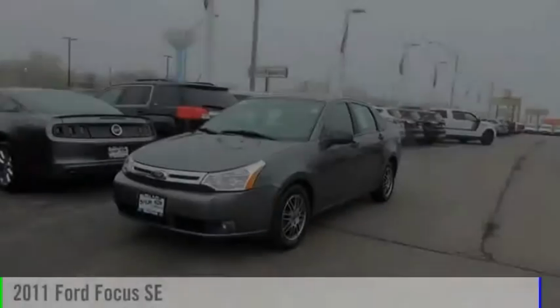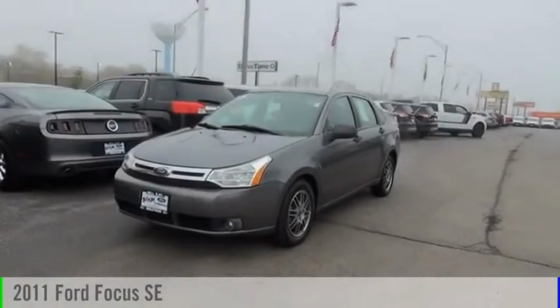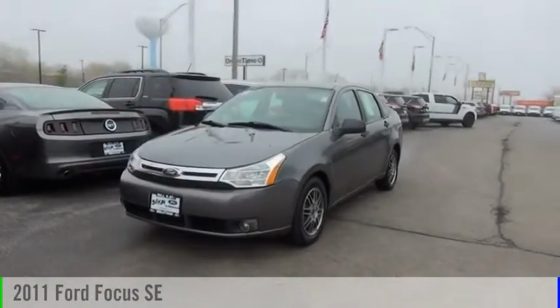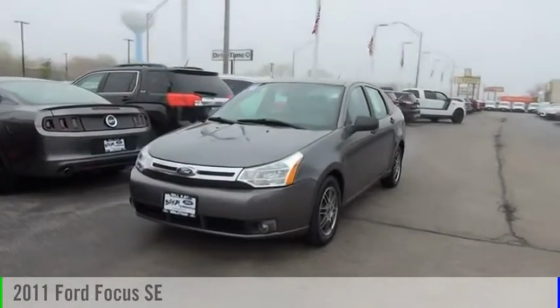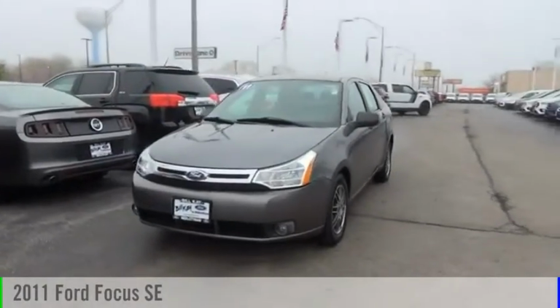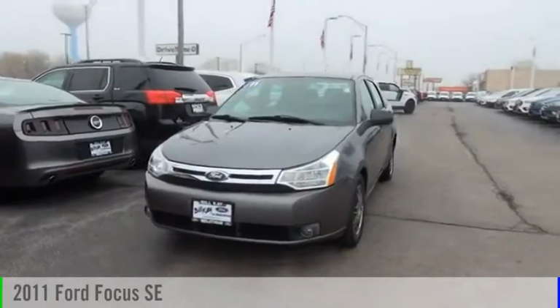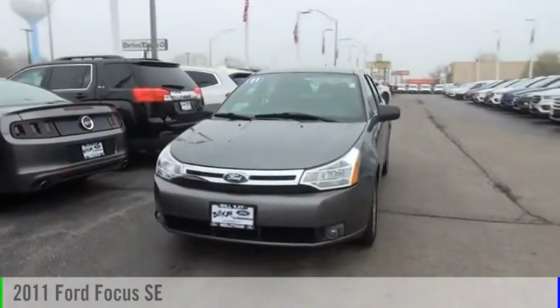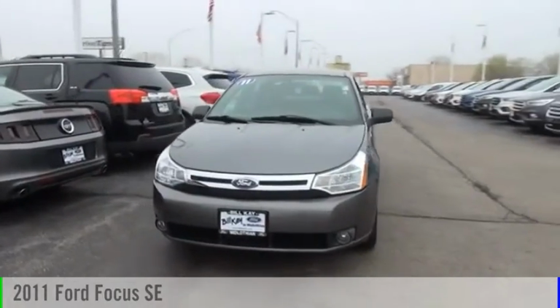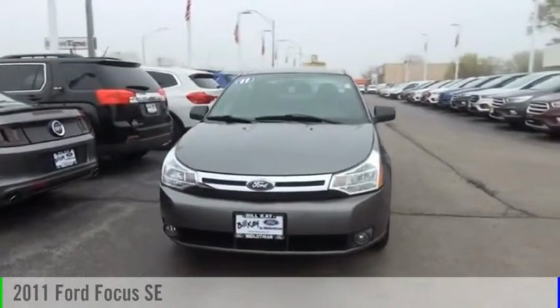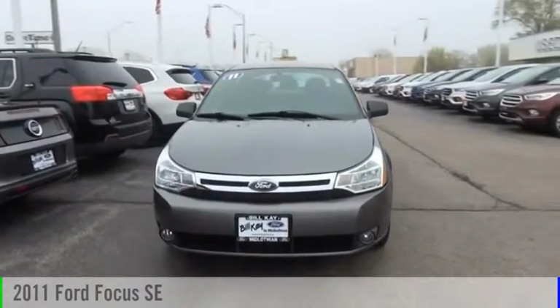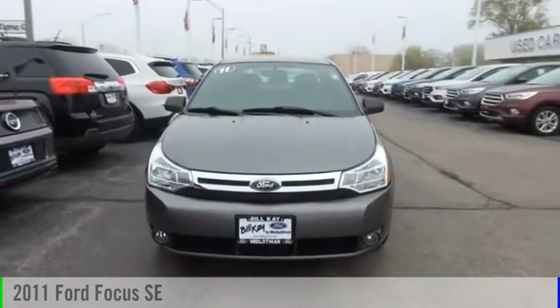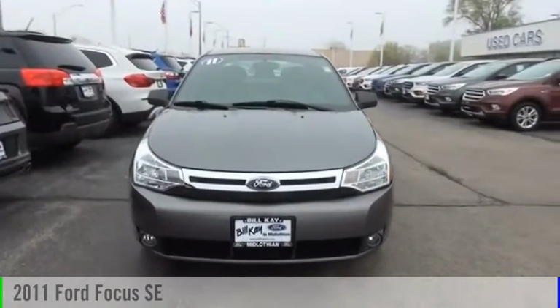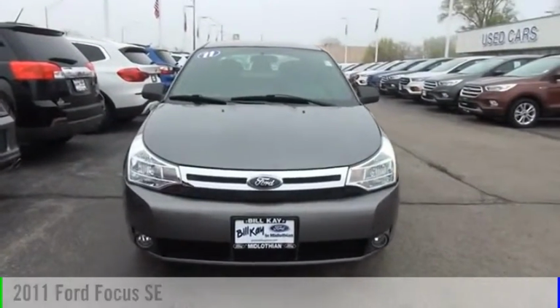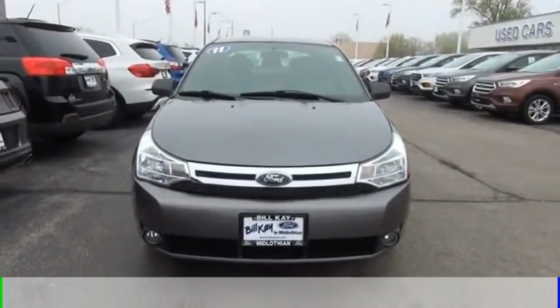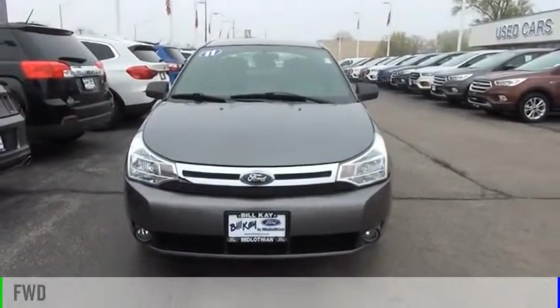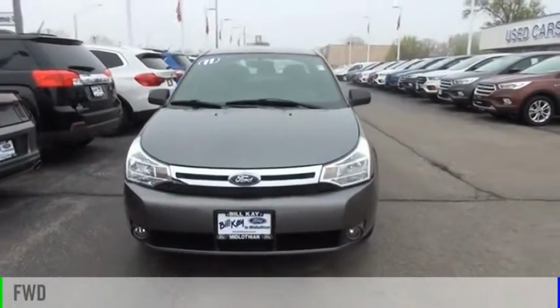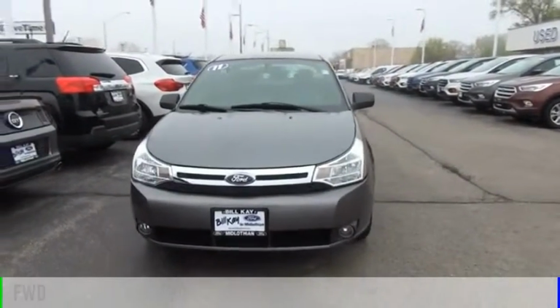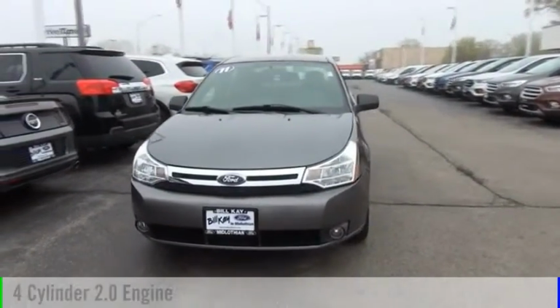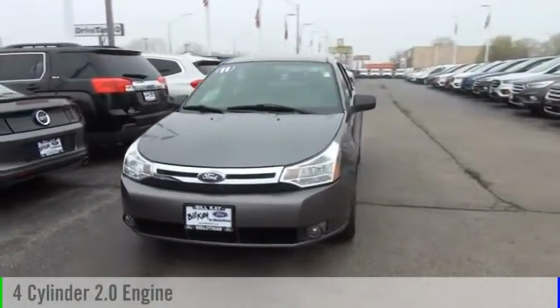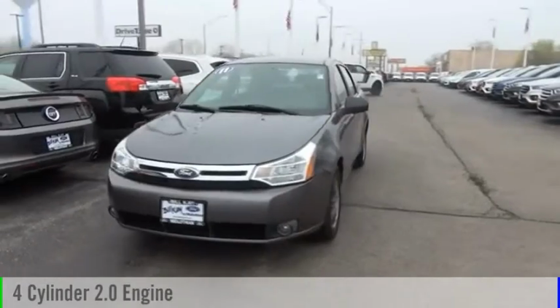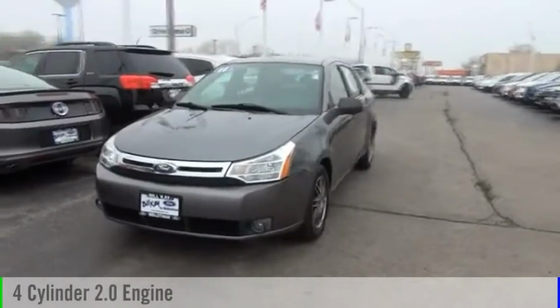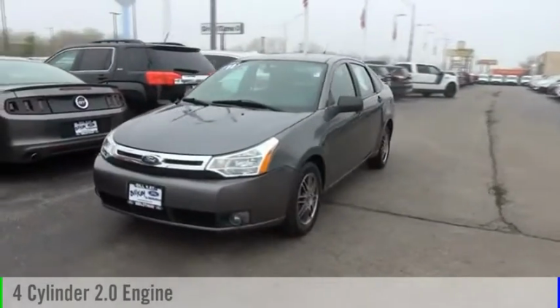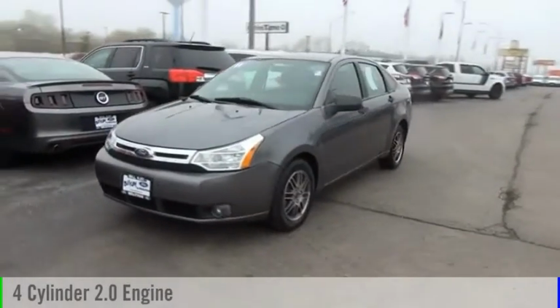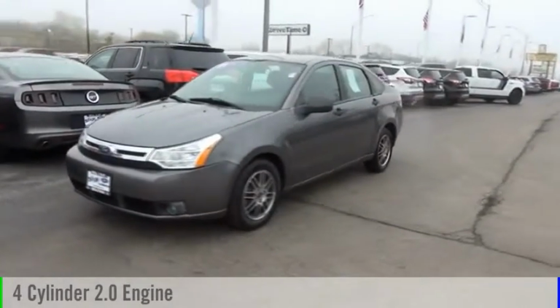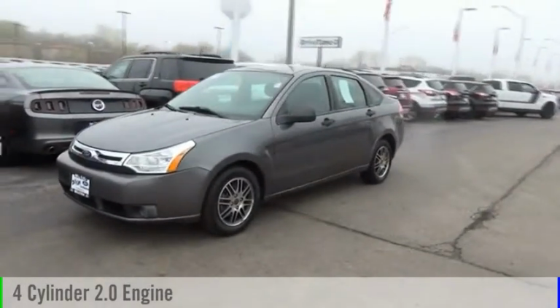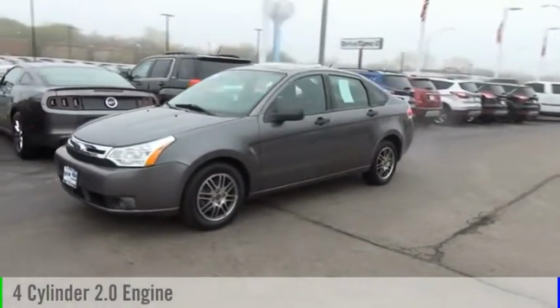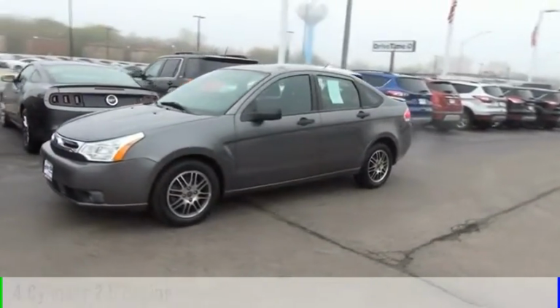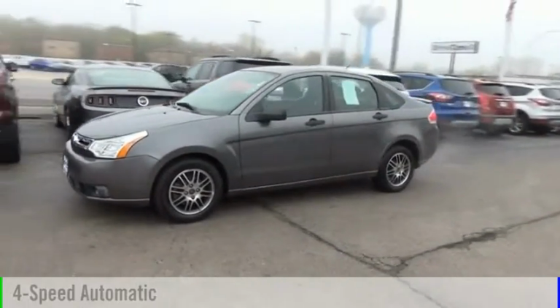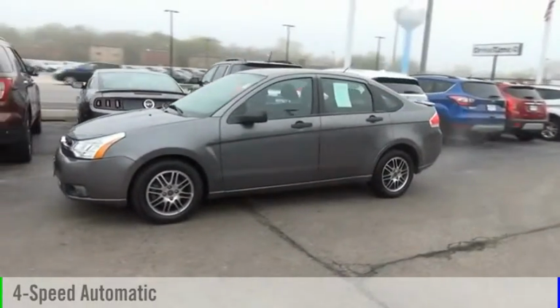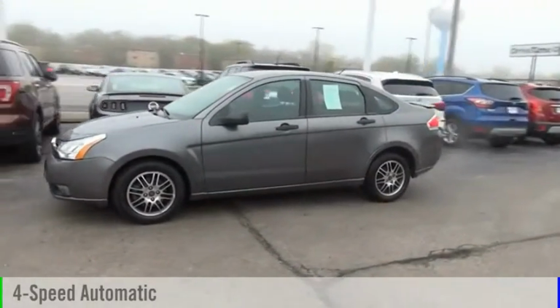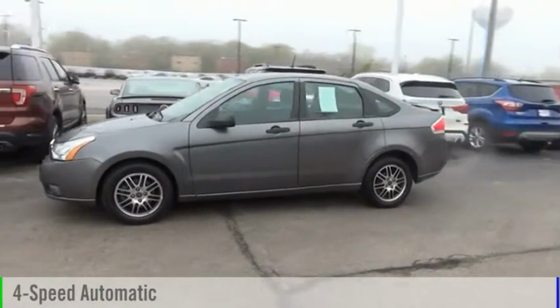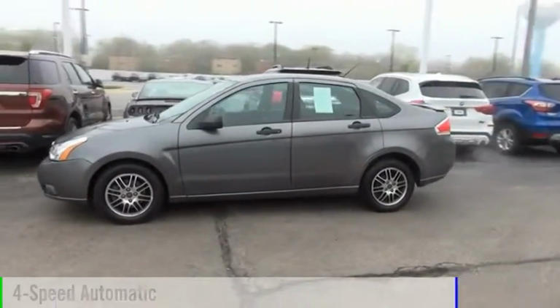Take a ride in the 2011 Focus. This vehicle is powered by a front-wheel drive, four-cylinder, 2.0-liter engine, and comes with a four-speed automatic transmission.